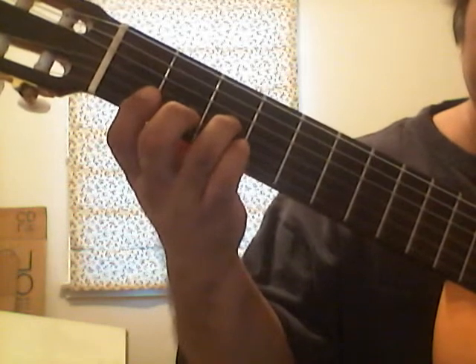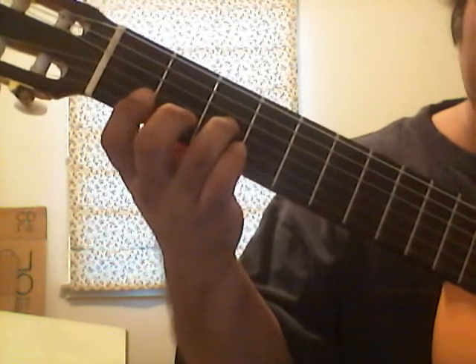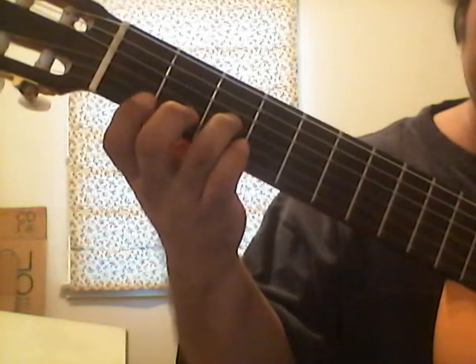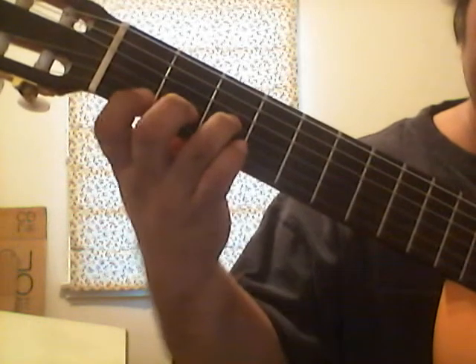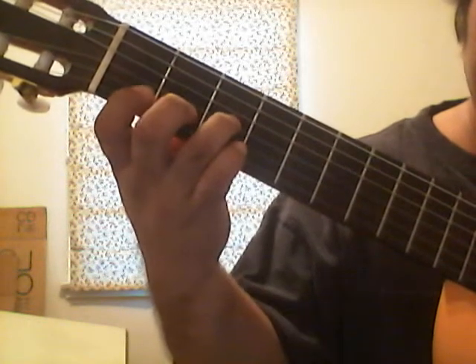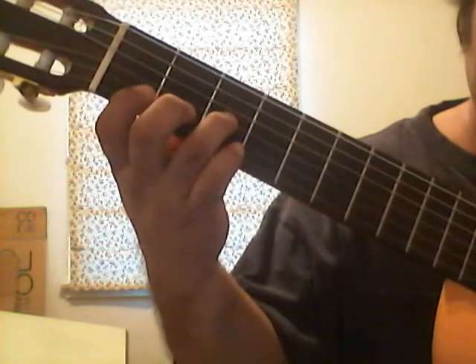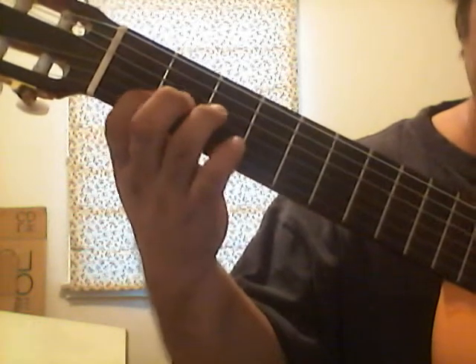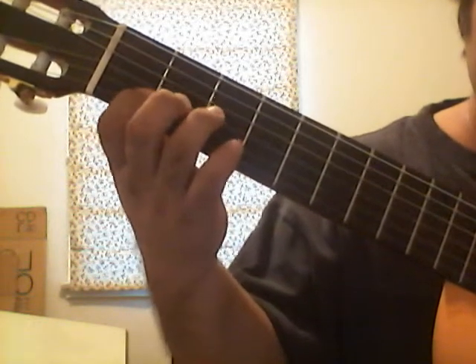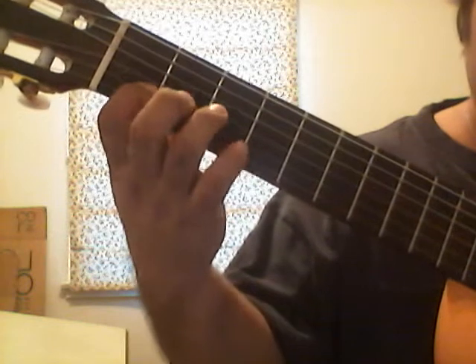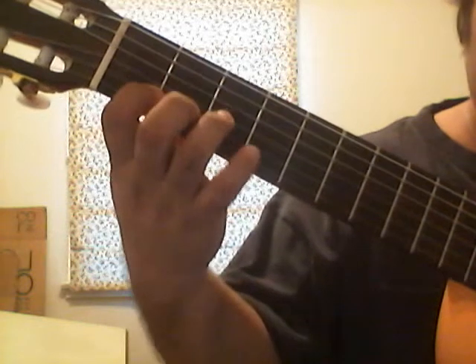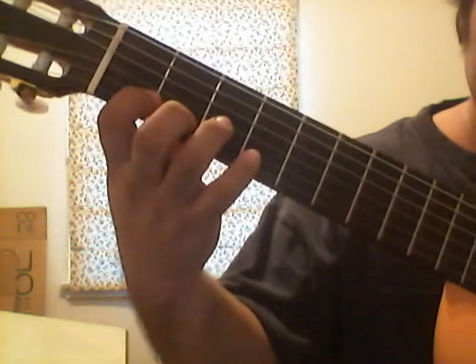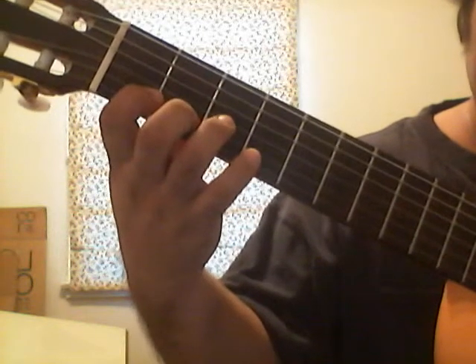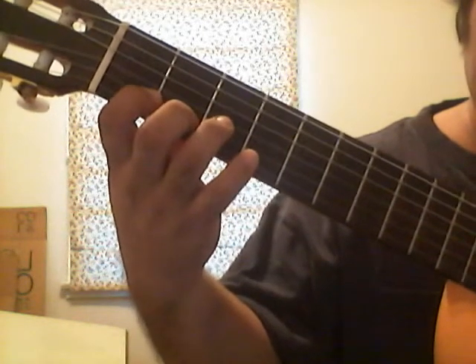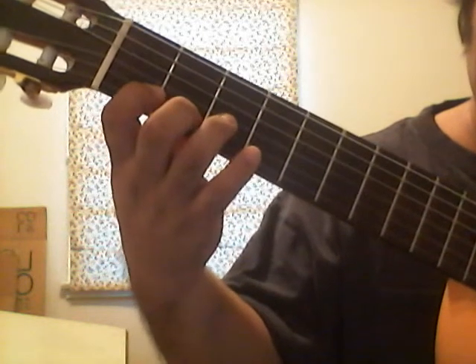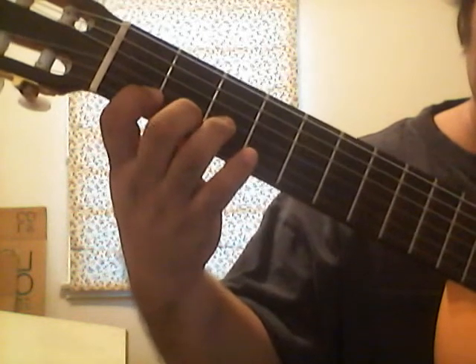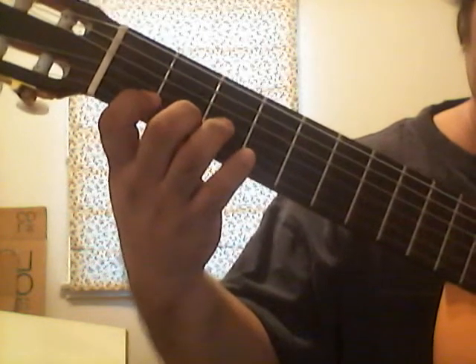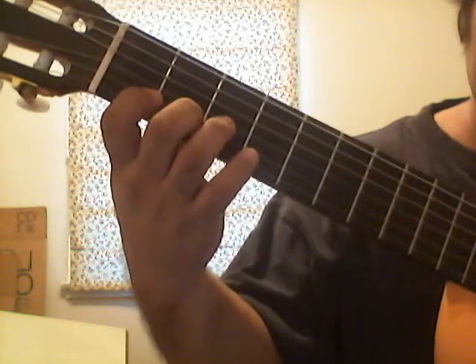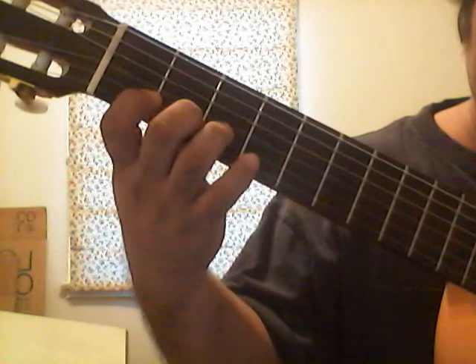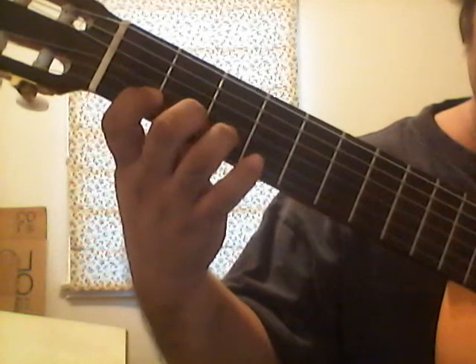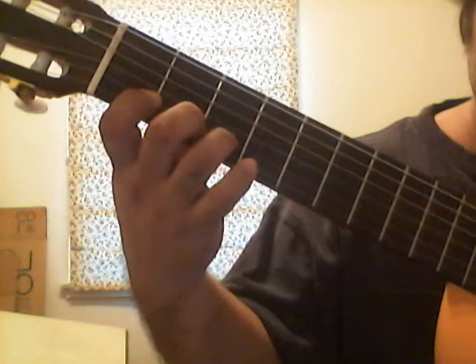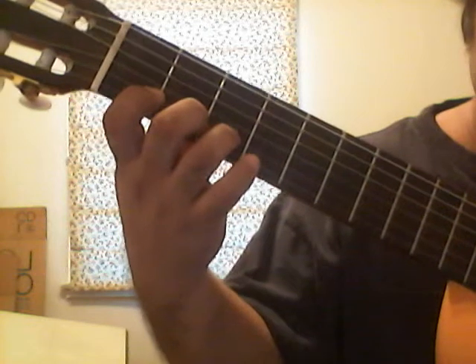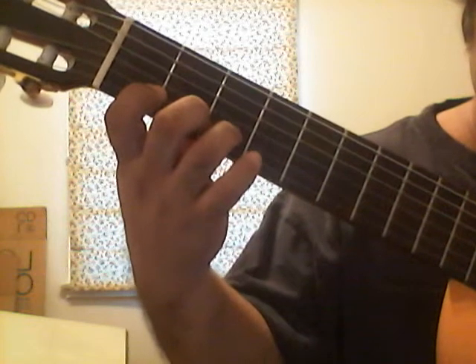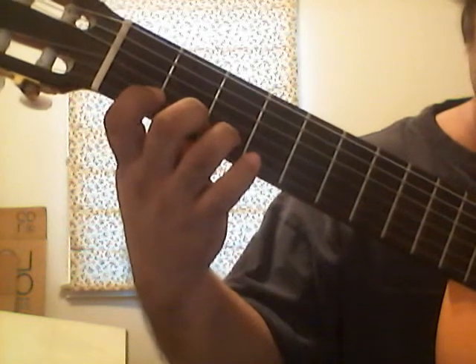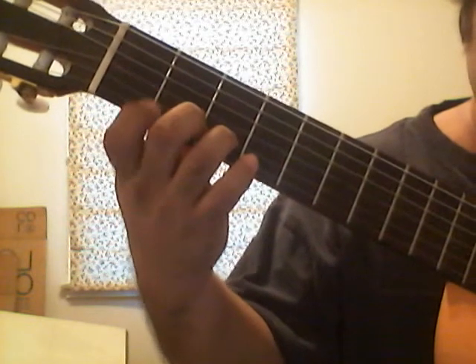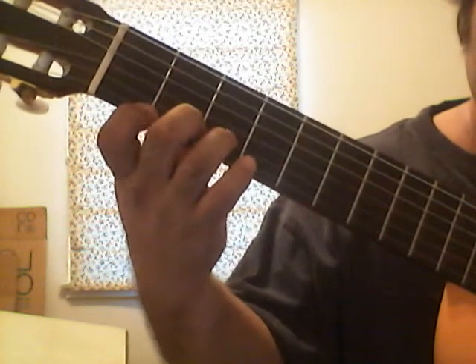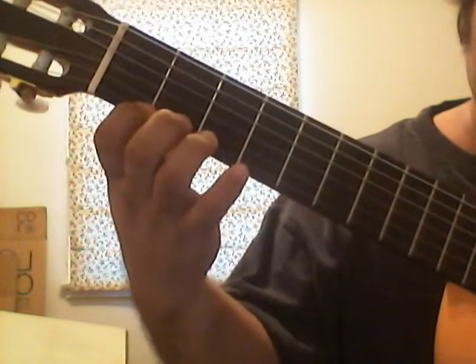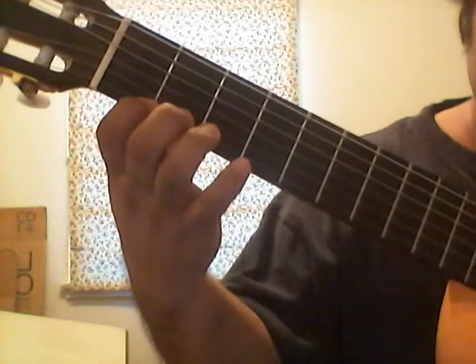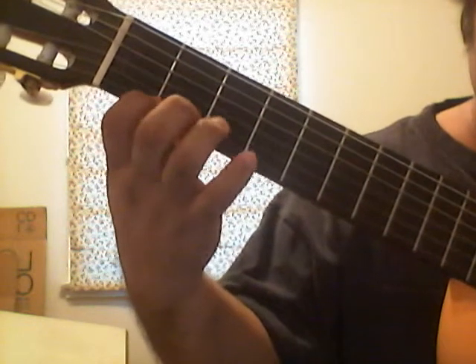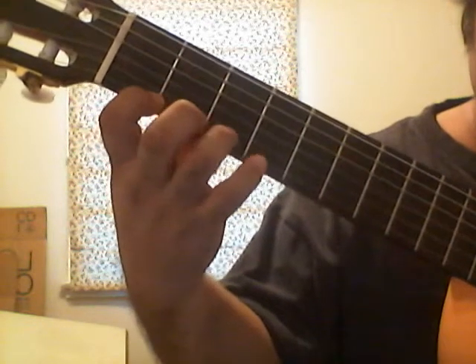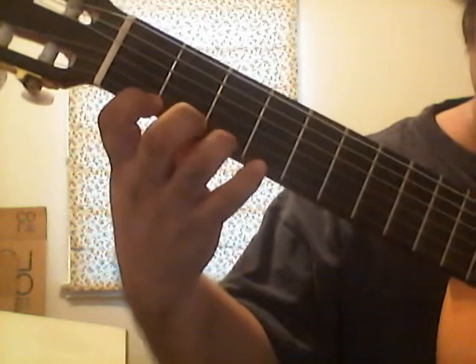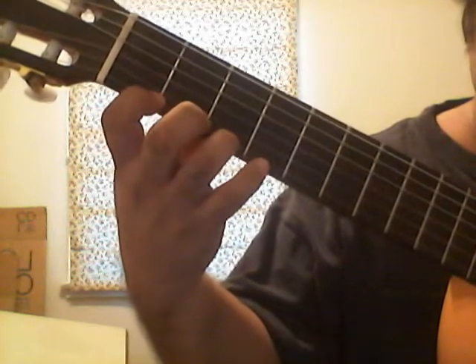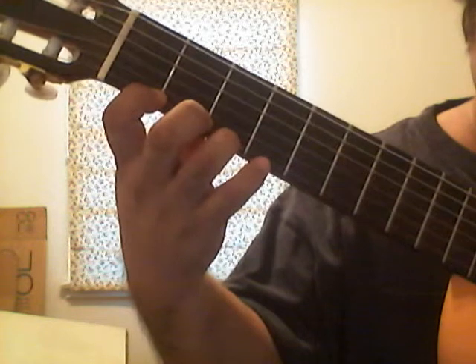Now we go to the next string — second string — first fret, second fret, third fret. Now we go to the first string, first fret, third fret.